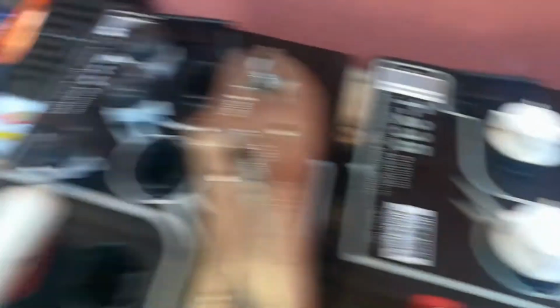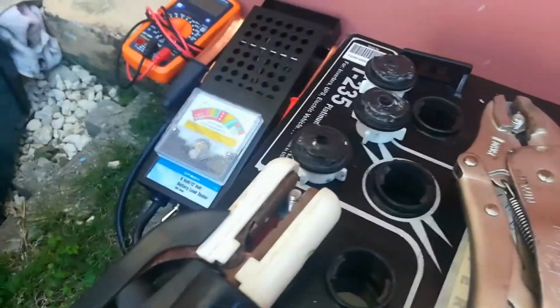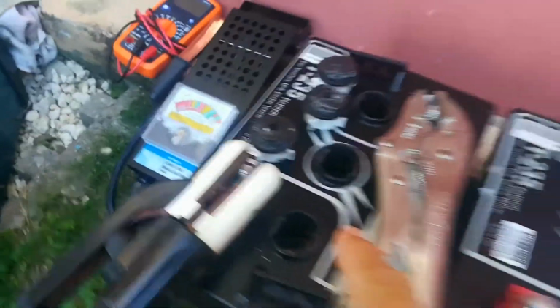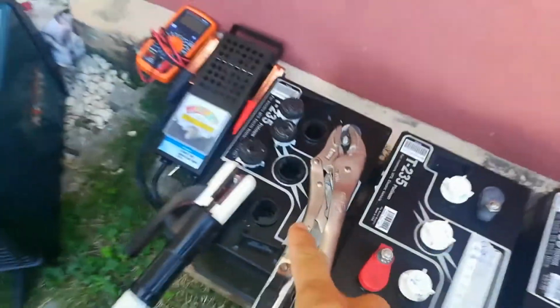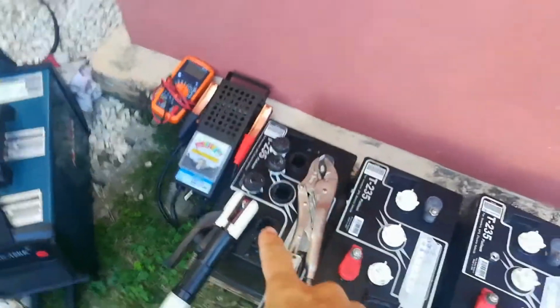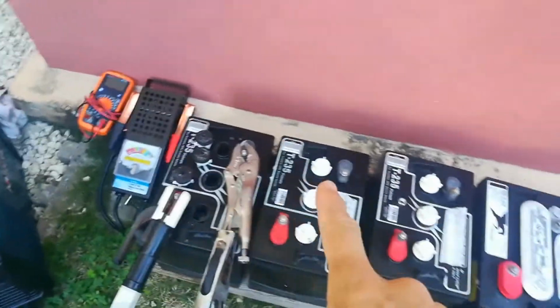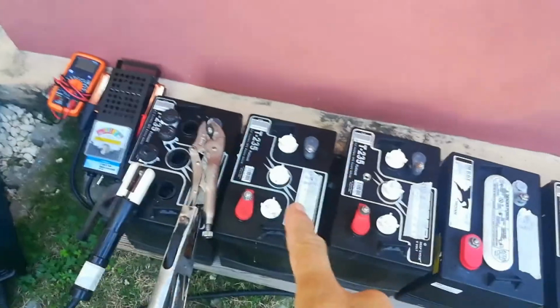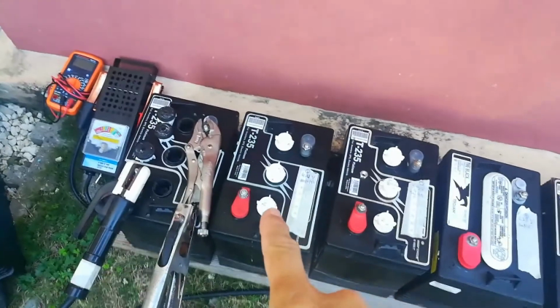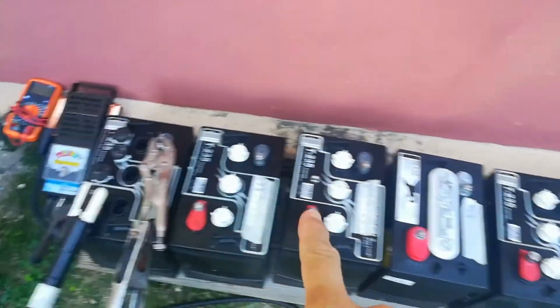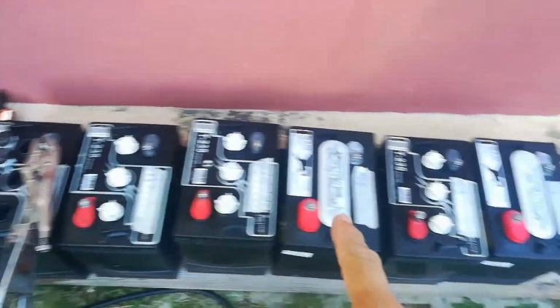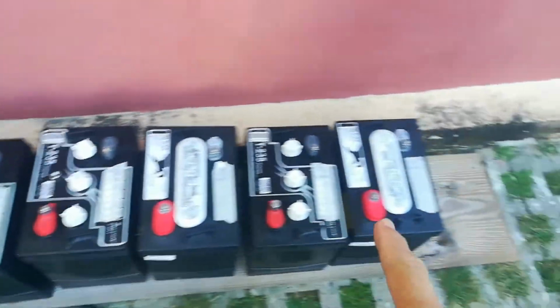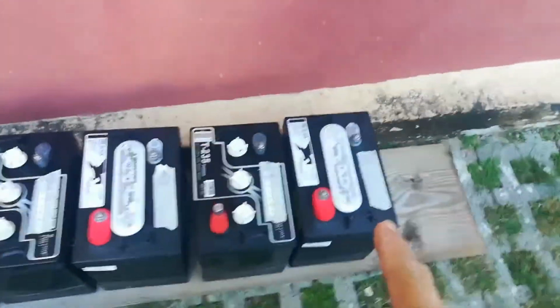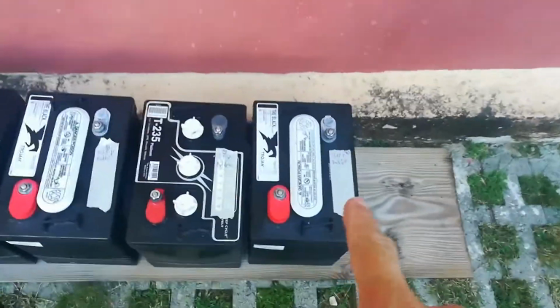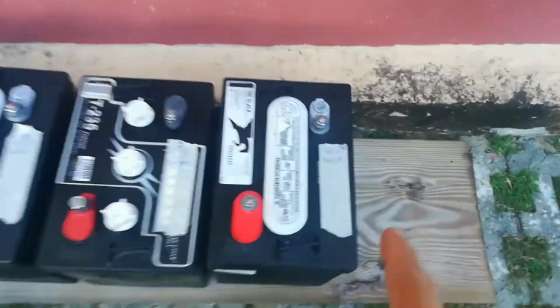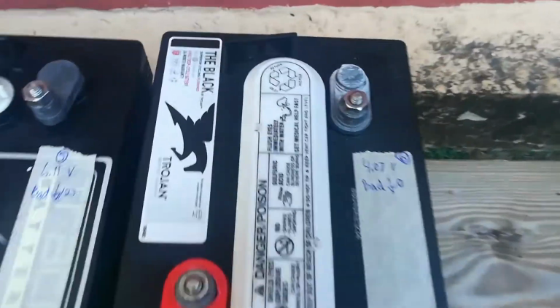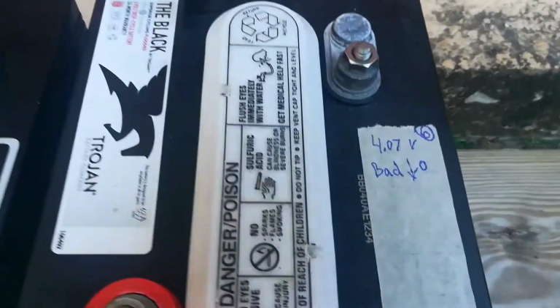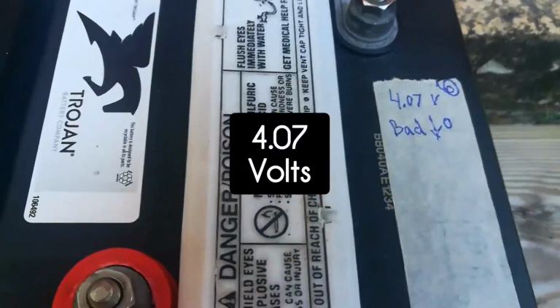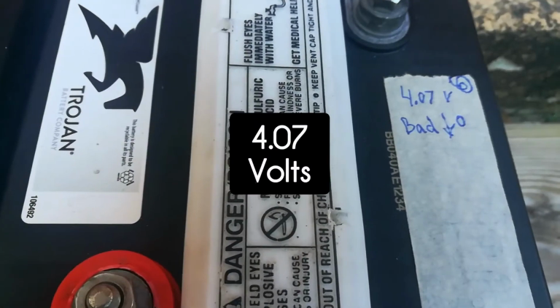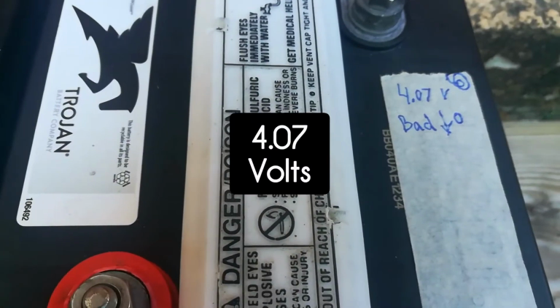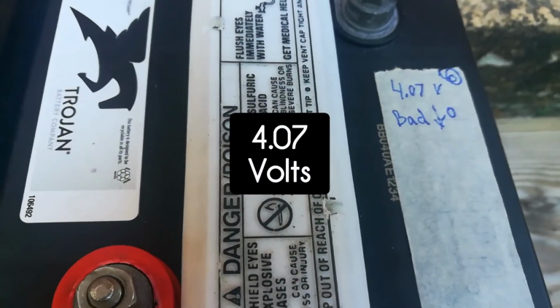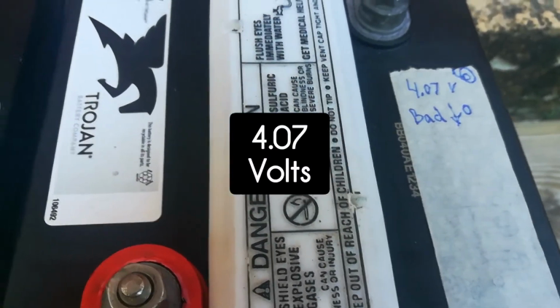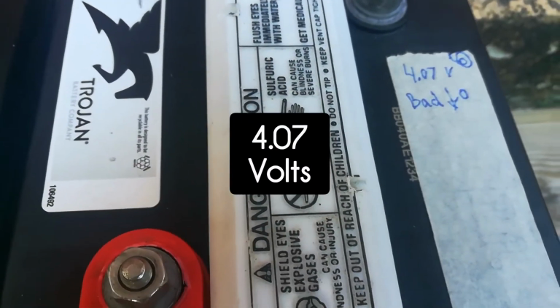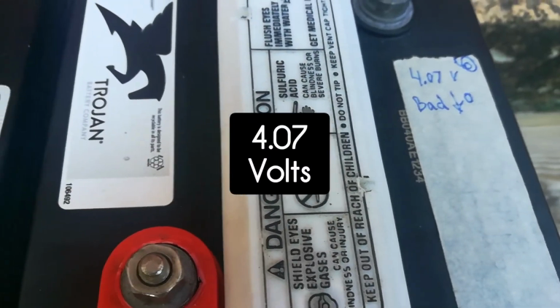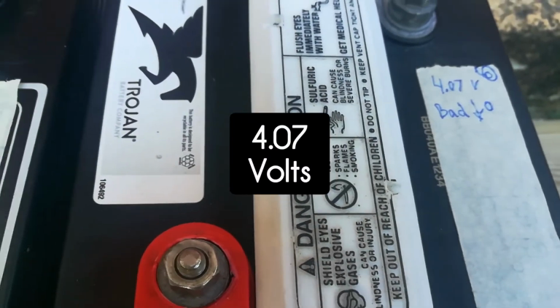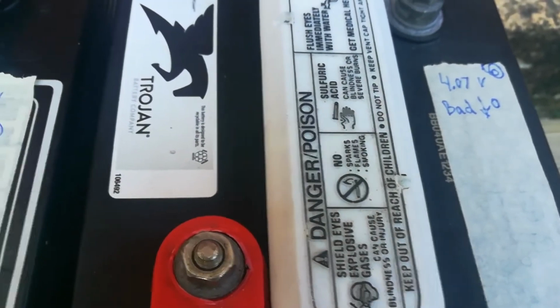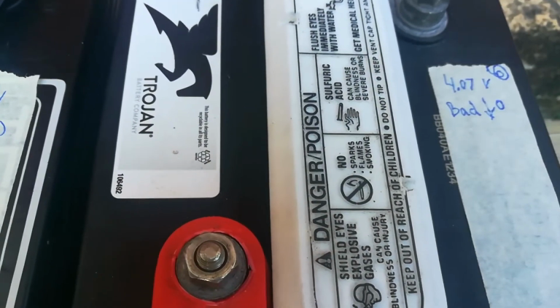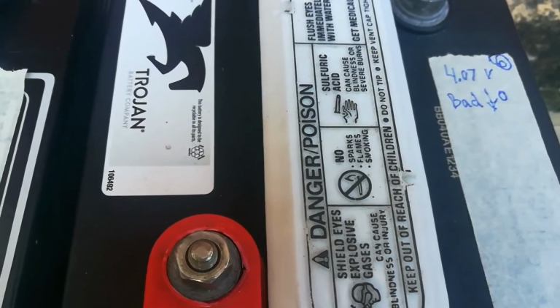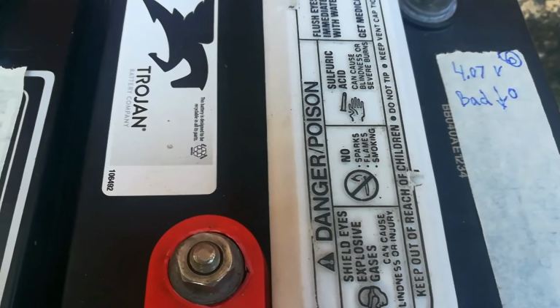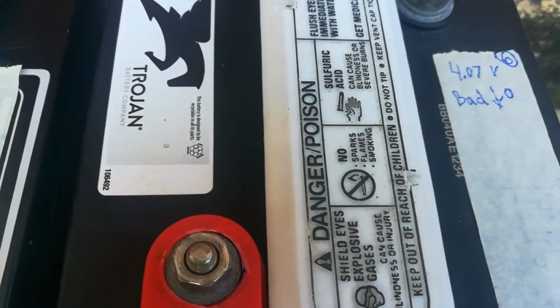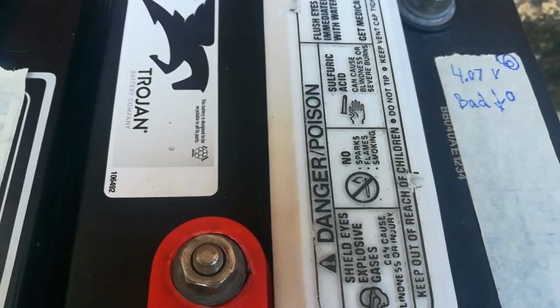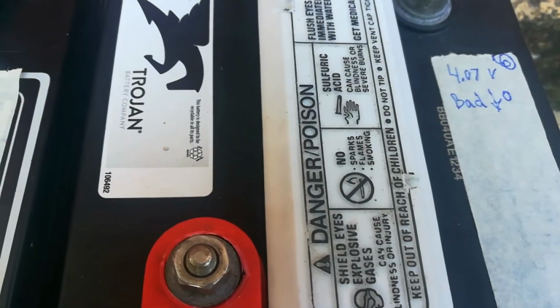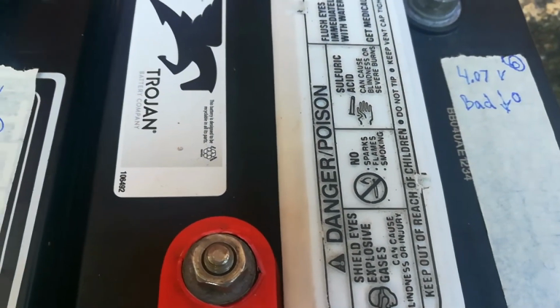This is sort of like the strongest battery, then the next one, and down at the bottom is the weakest. This one was only 47 volts and when I put the cranker on it, it just kept going down, down, down to like nothing.